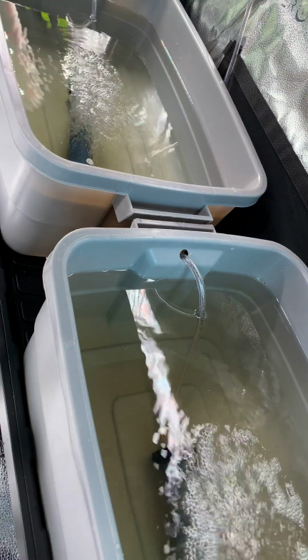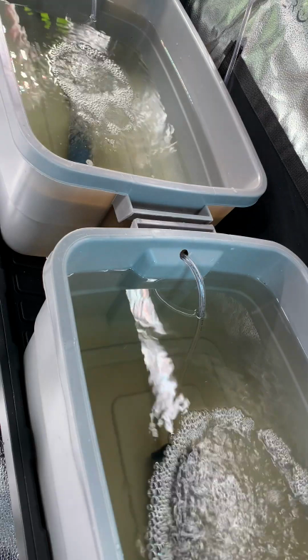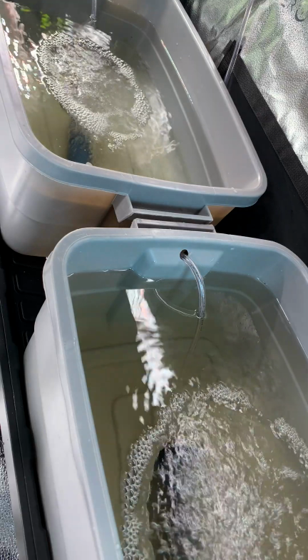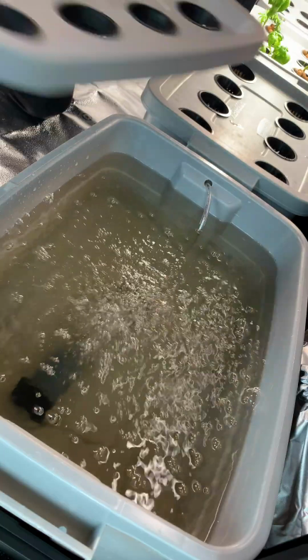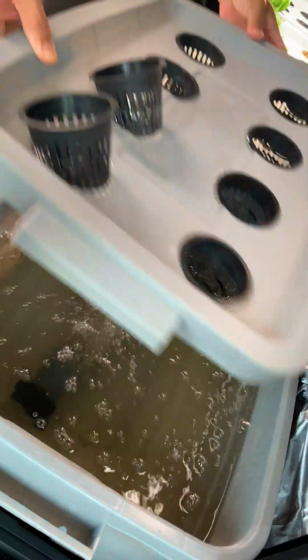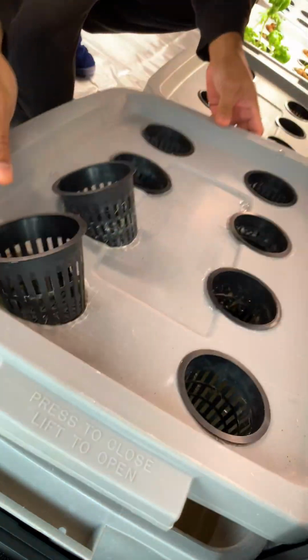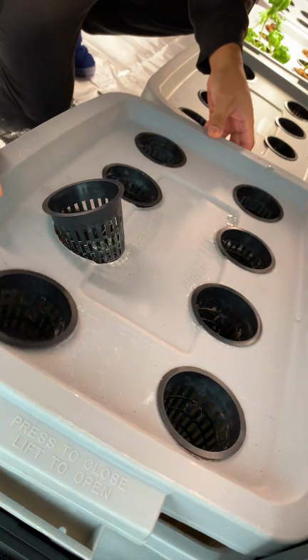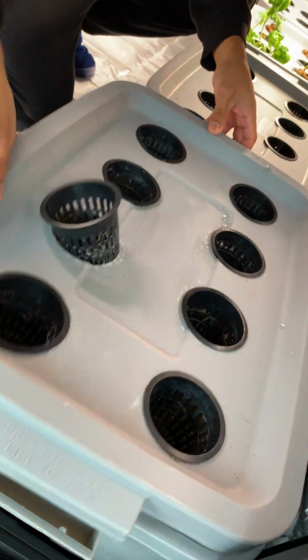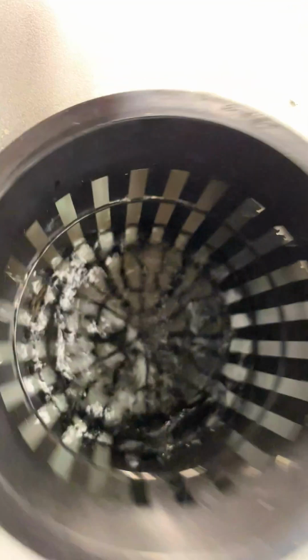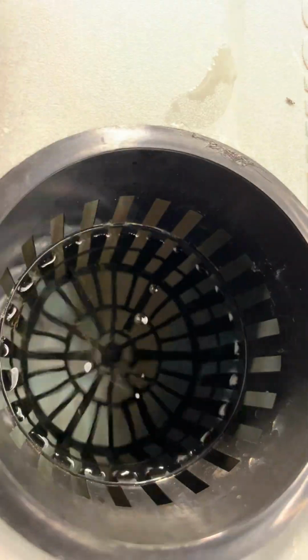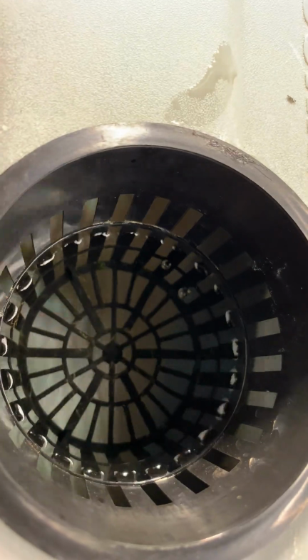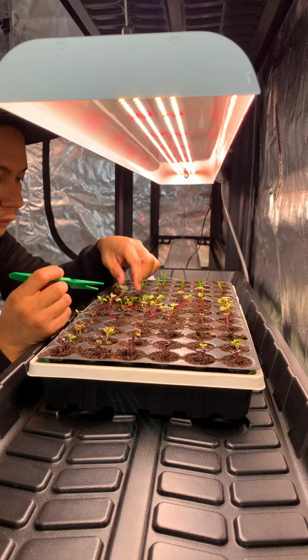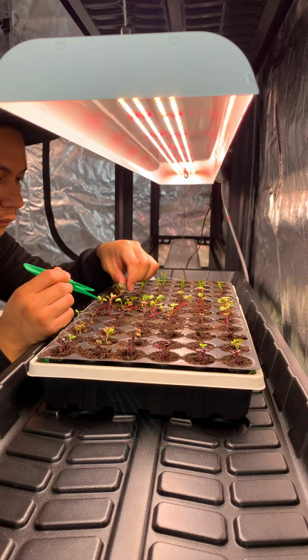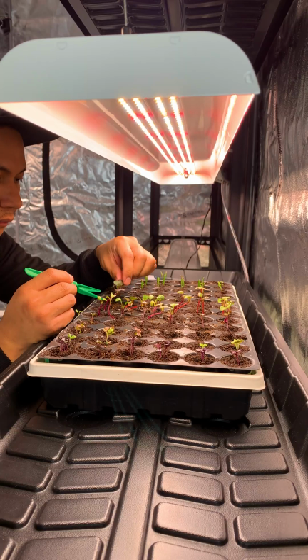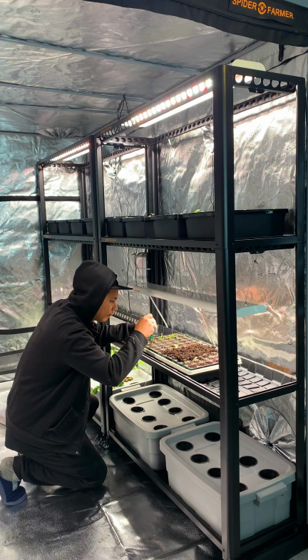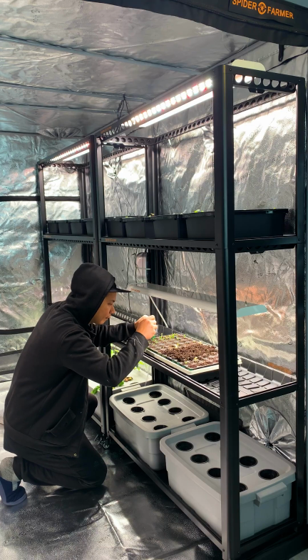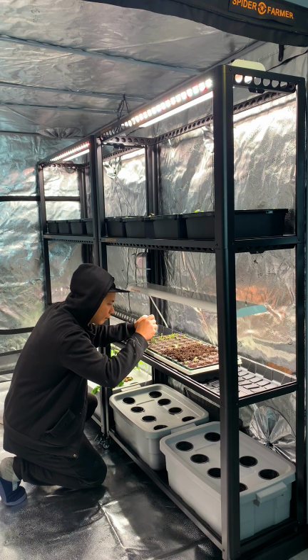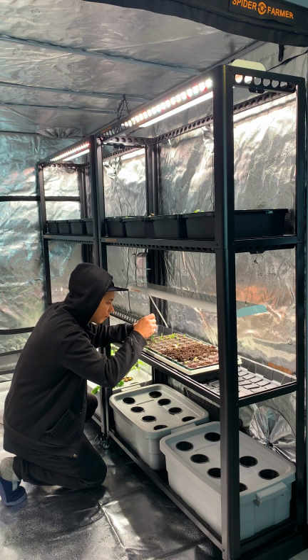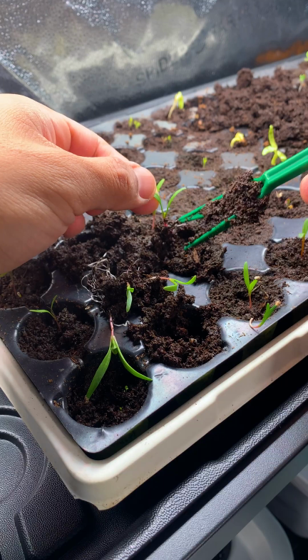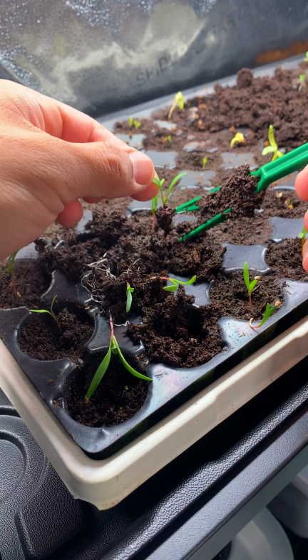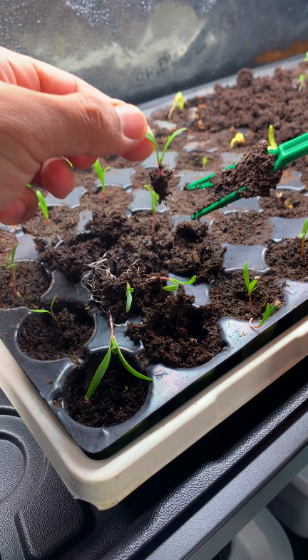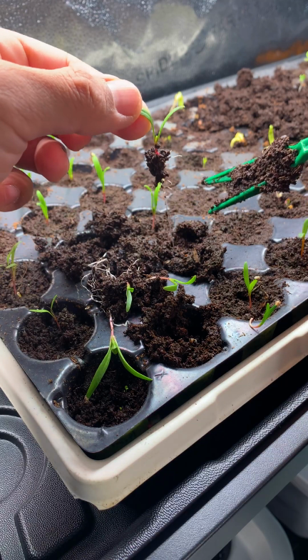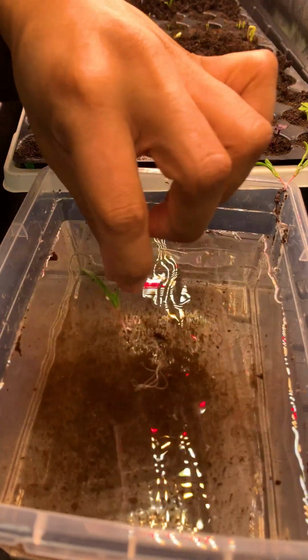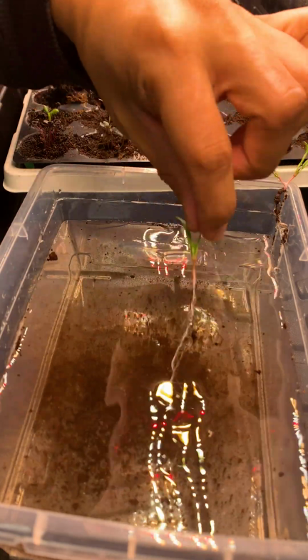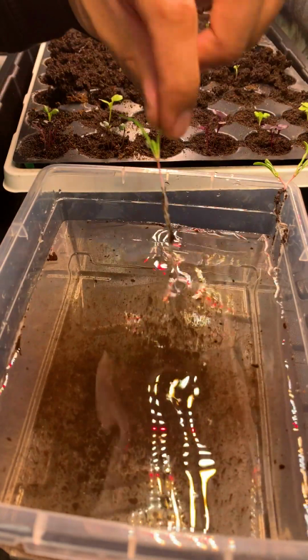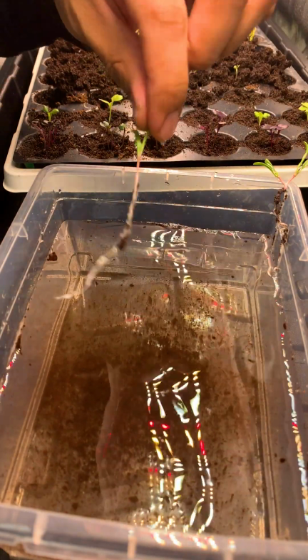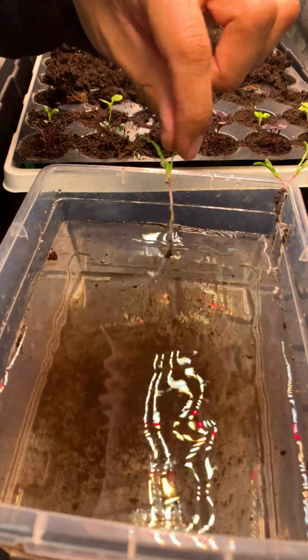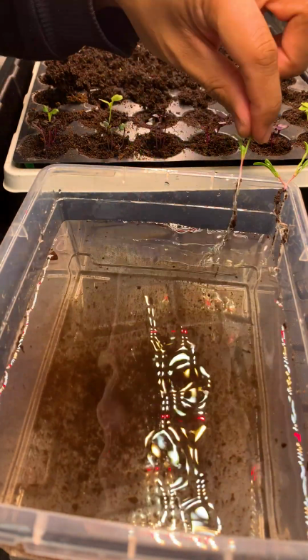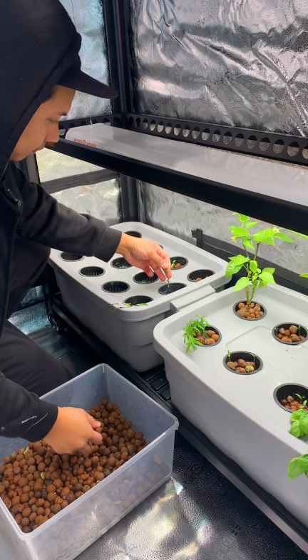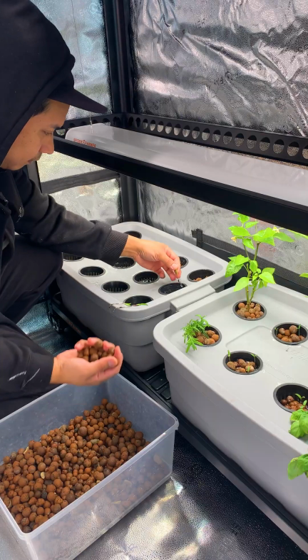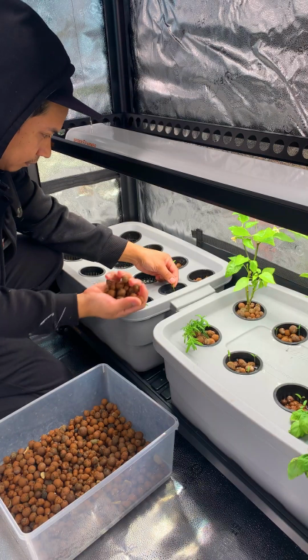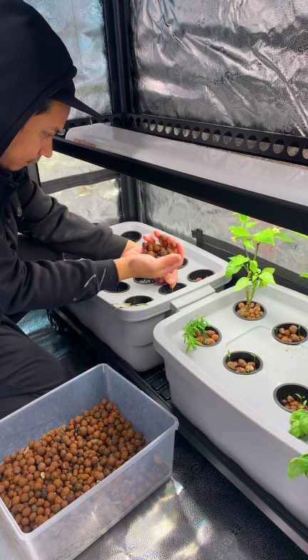And that's all you need to get started with deep water culture hydroponics. To start the seedlings, I use coco coir and place them under a Spider Farmer grow light. This way I can easily remove the coco coir before placing them in the hydroponic system.